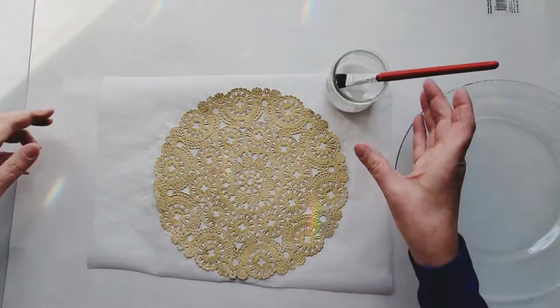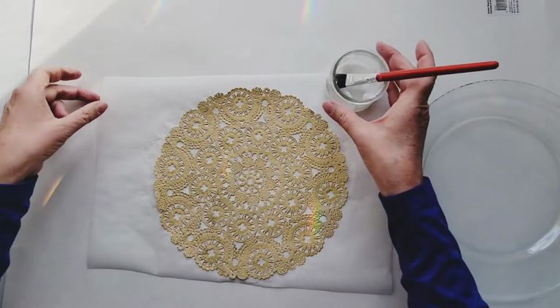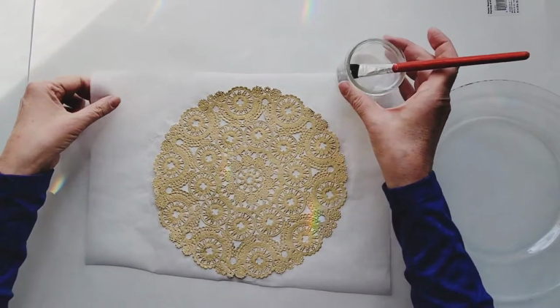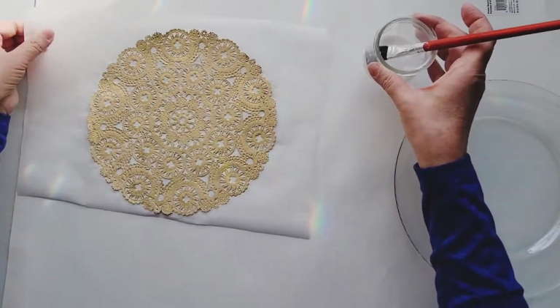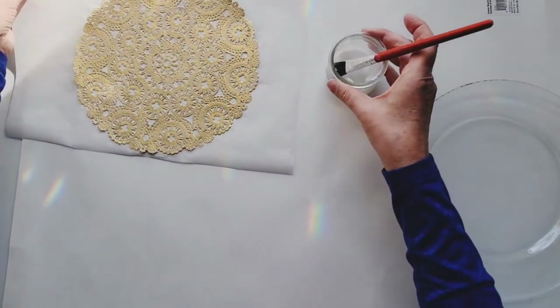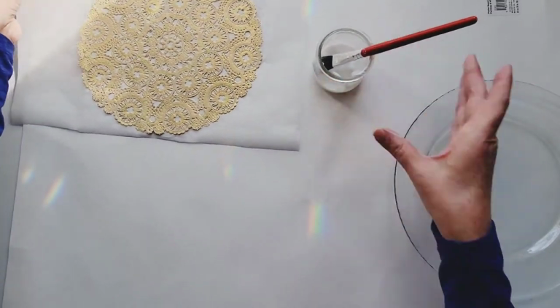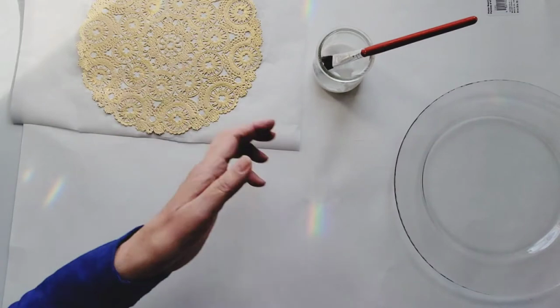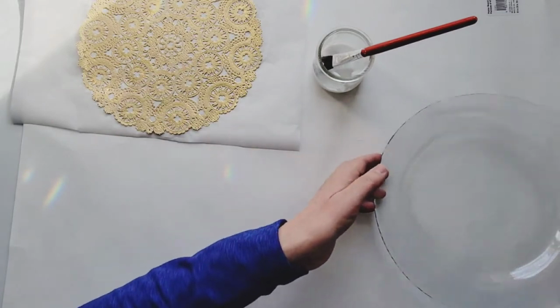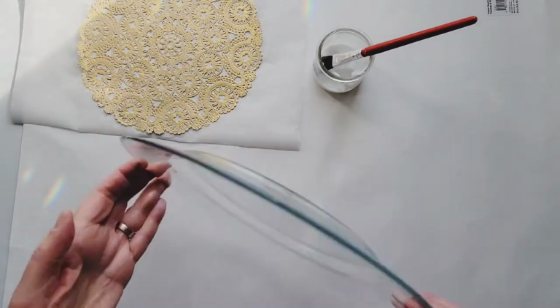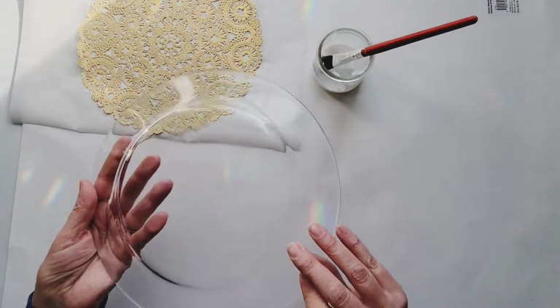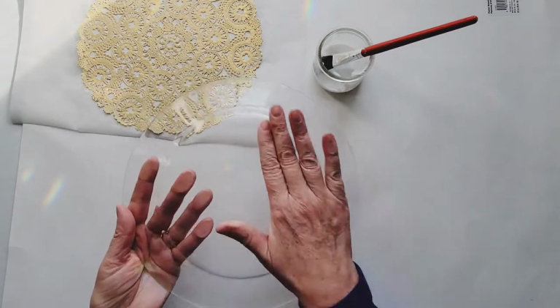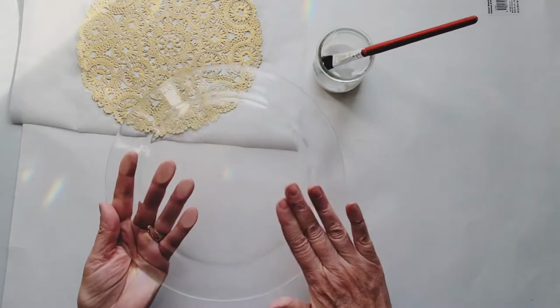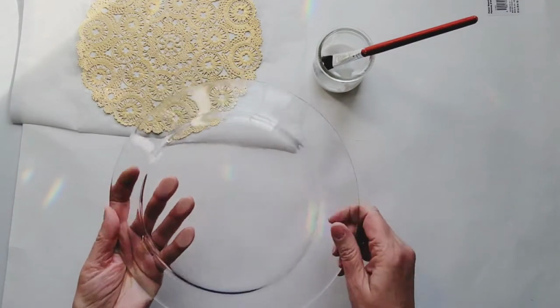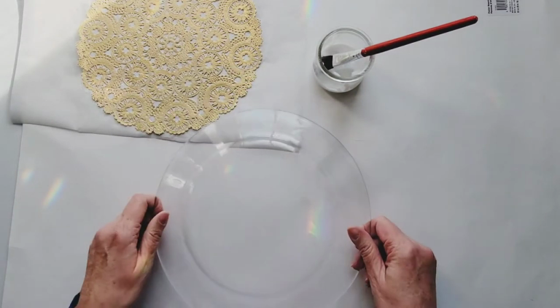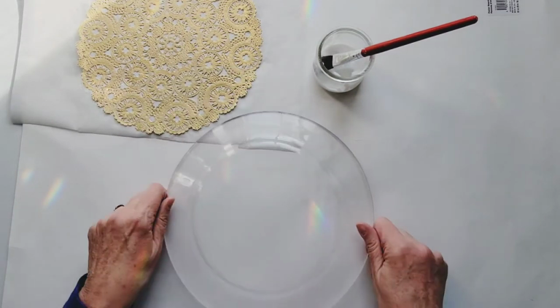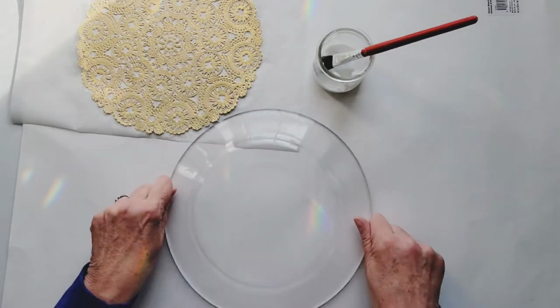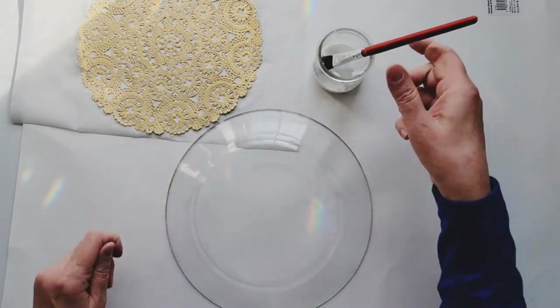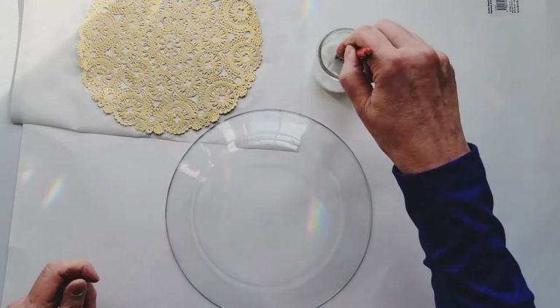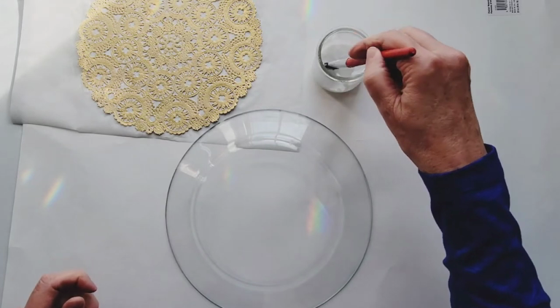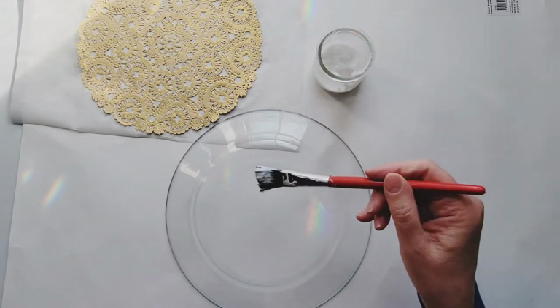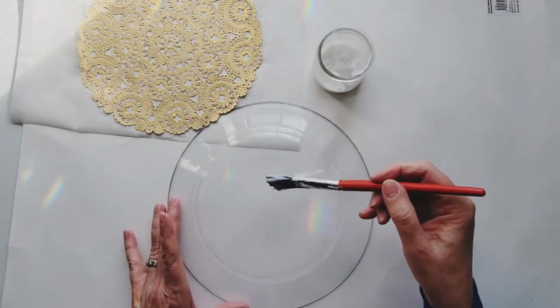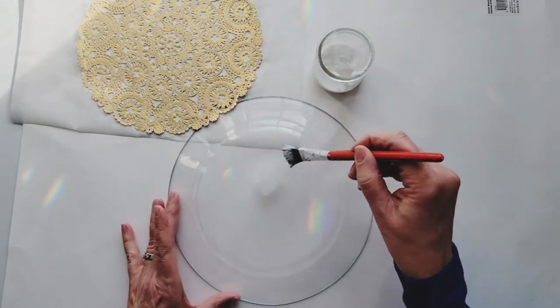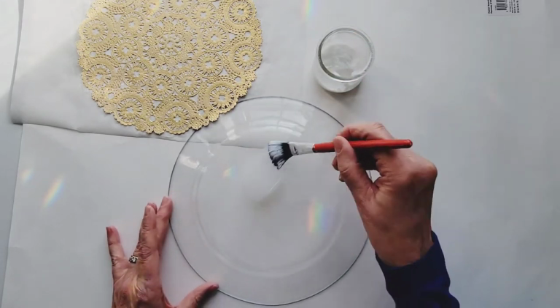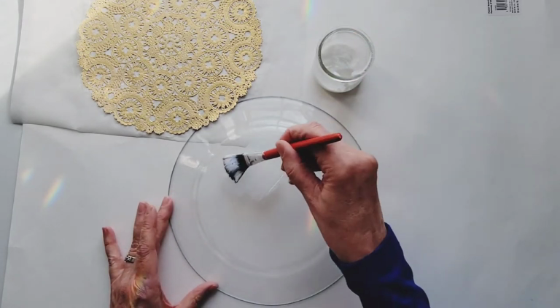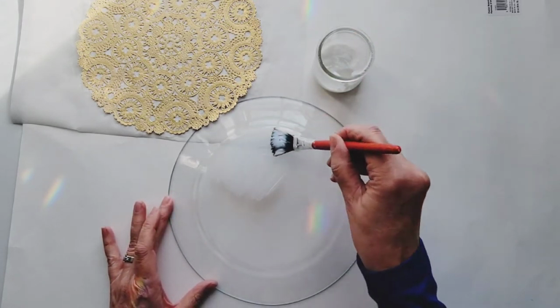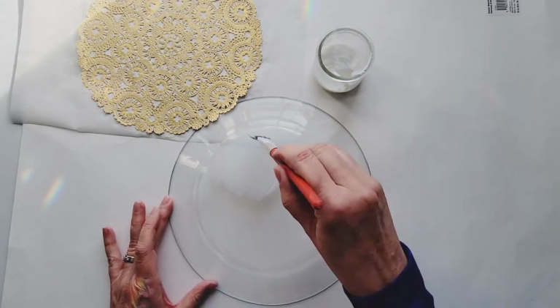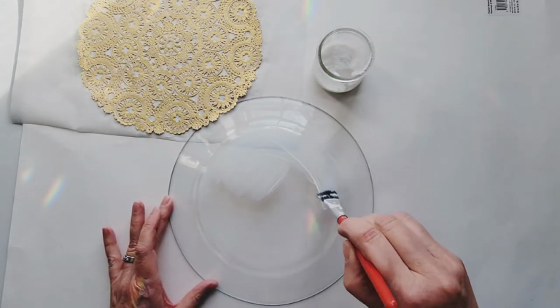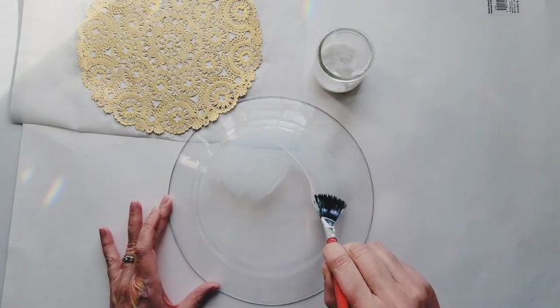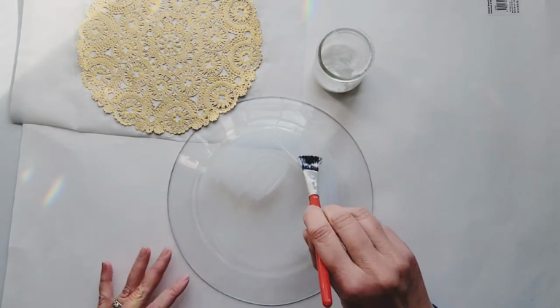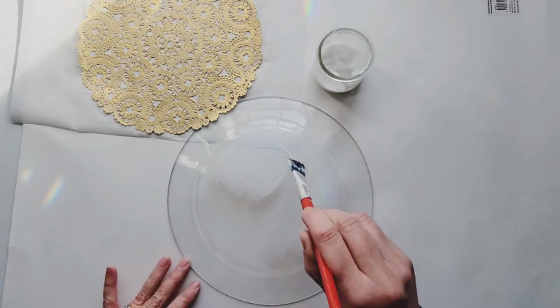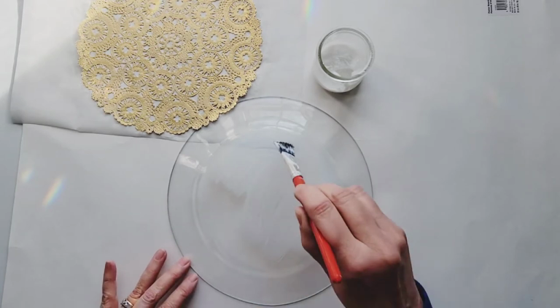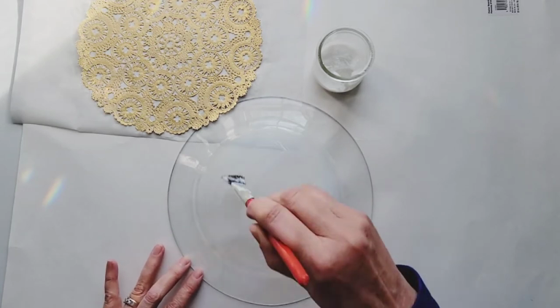Now we're going to set that aside for a second and put some glue on the back of our plate. Again, you just want to do a nice, thin layer.